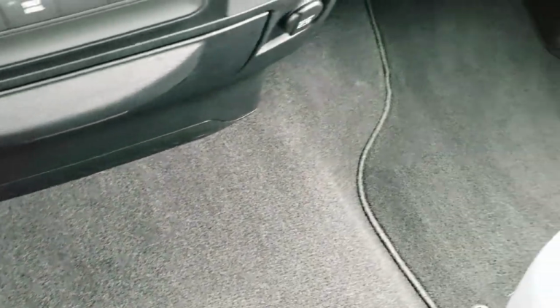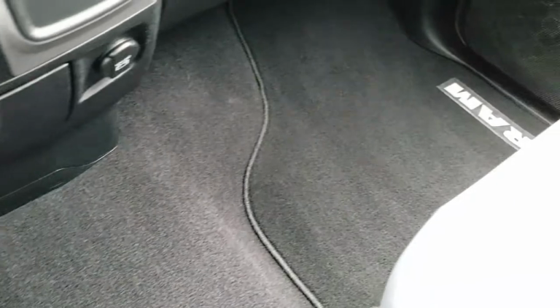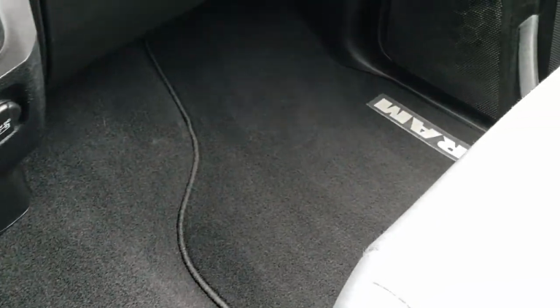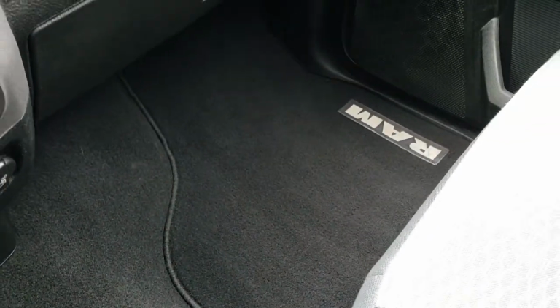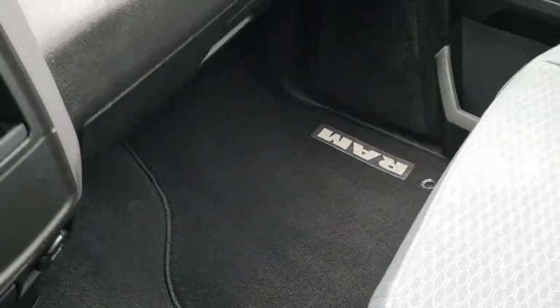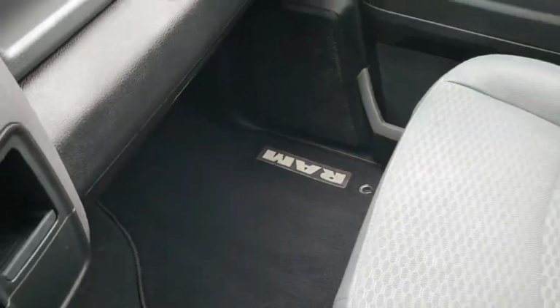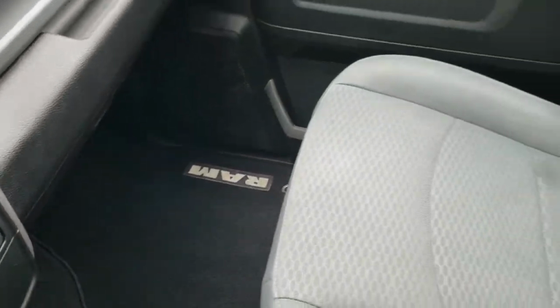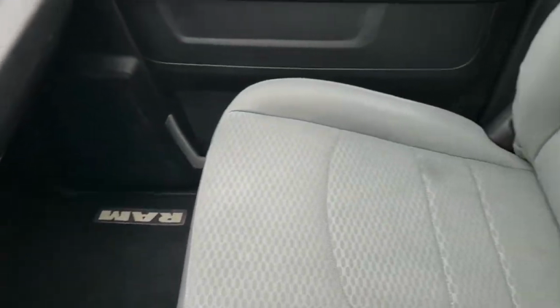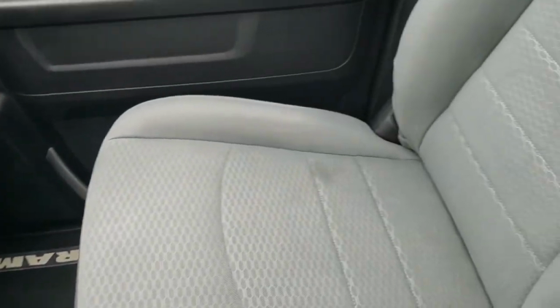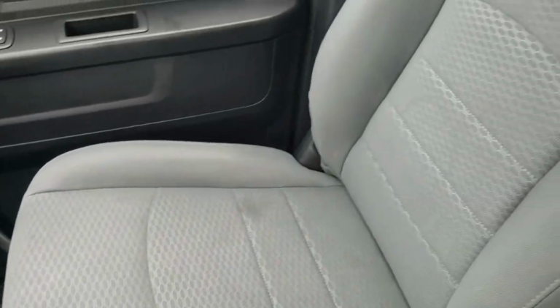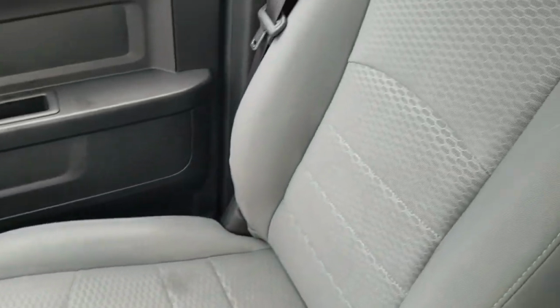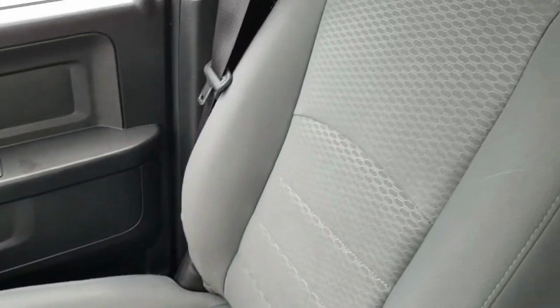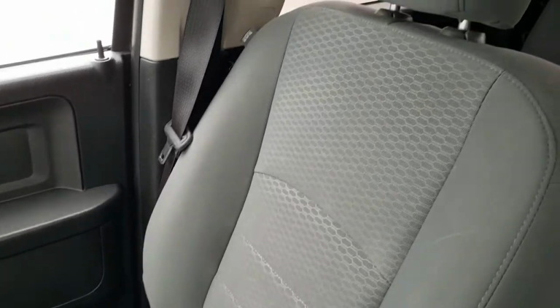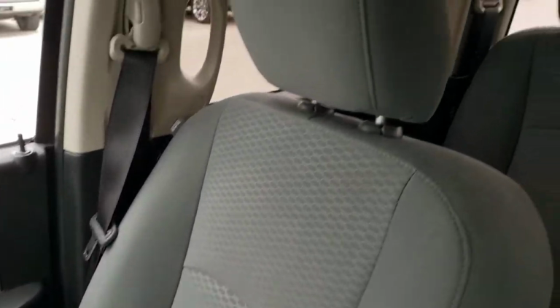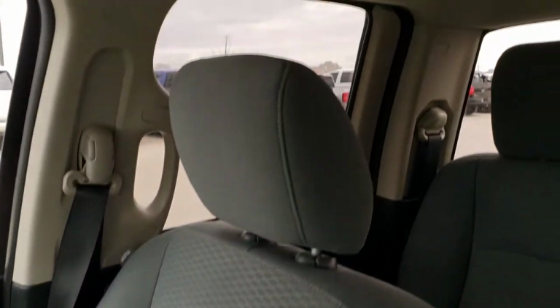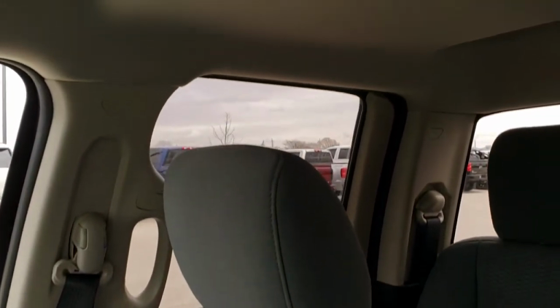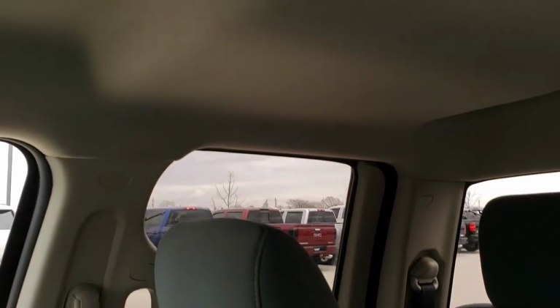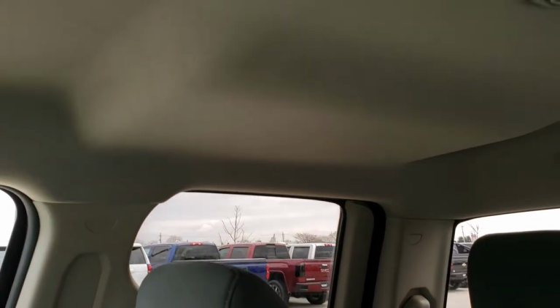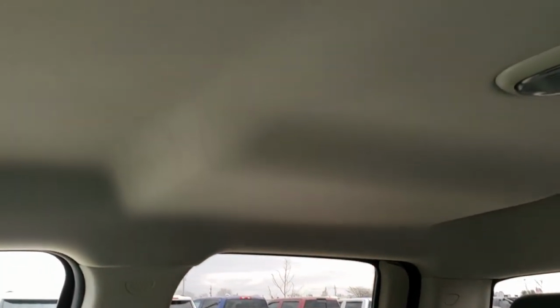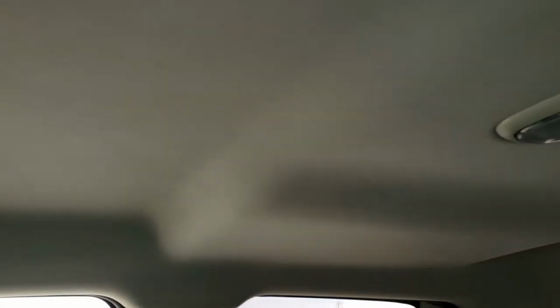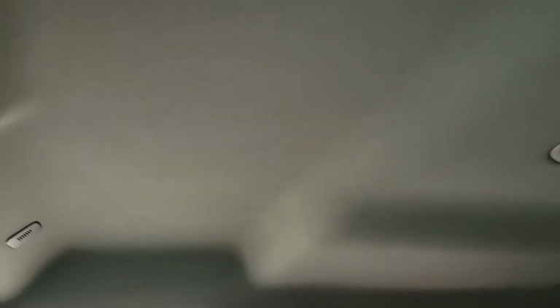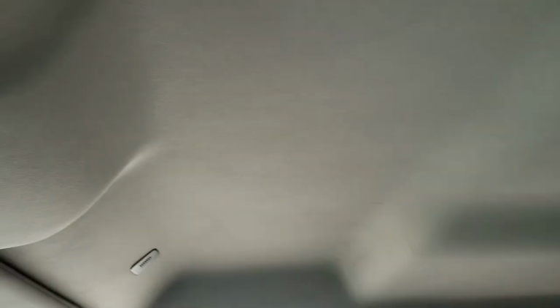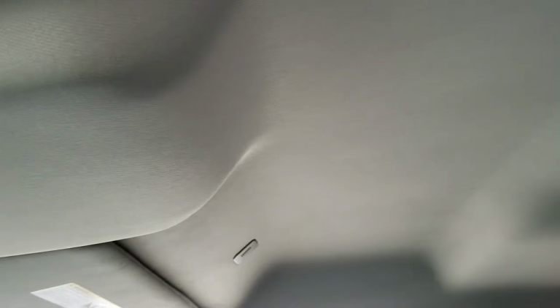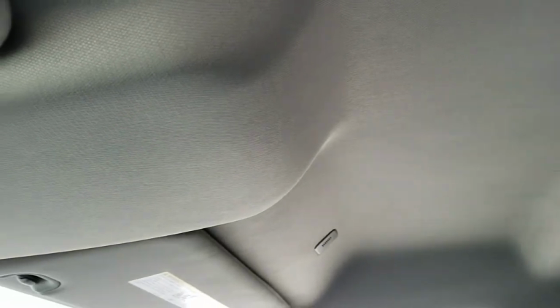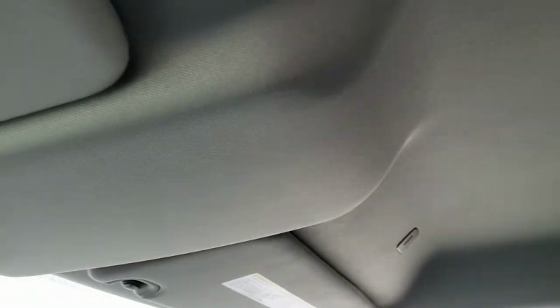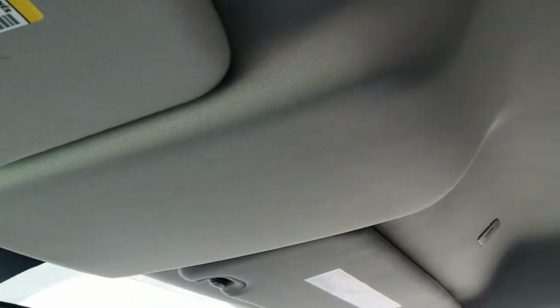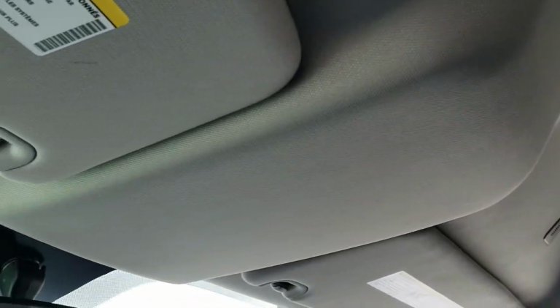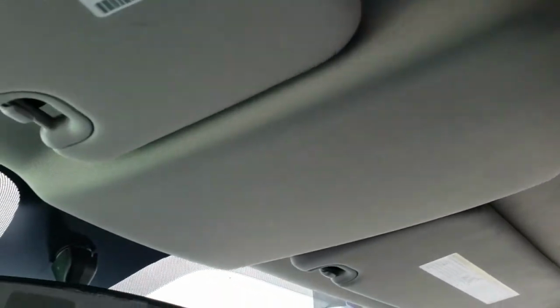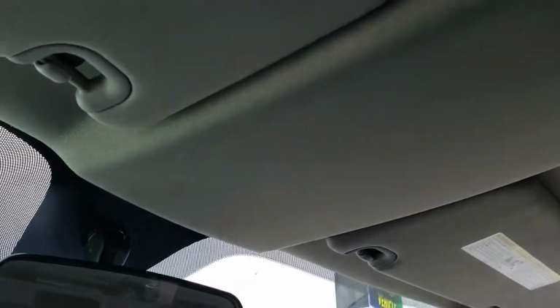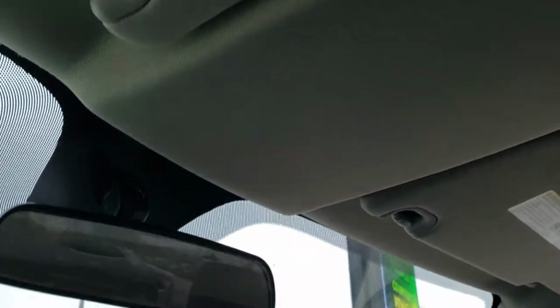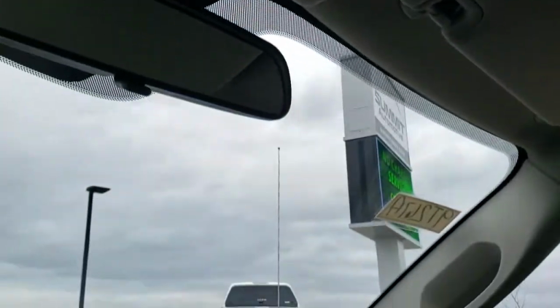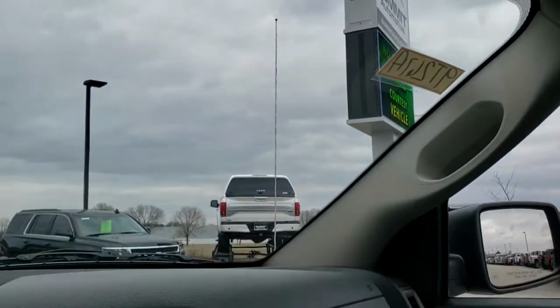Carpeting and floor mat are in excellent shape. Passenger seat has no rips or tears, and it does have side curtain airbags. Headliner is in nice shape with no rips or tears — all looks really good.